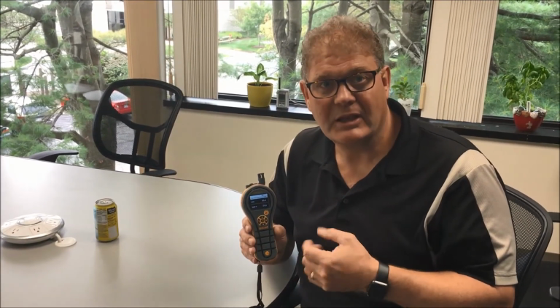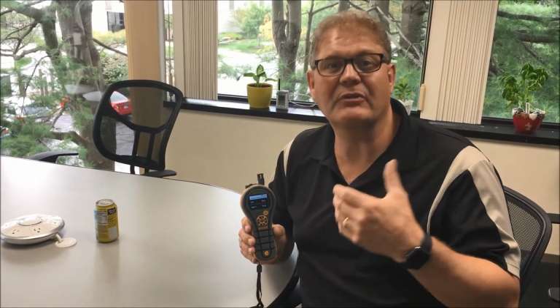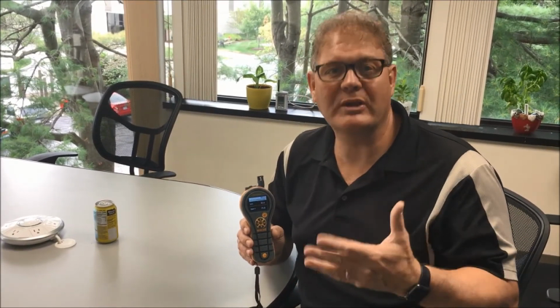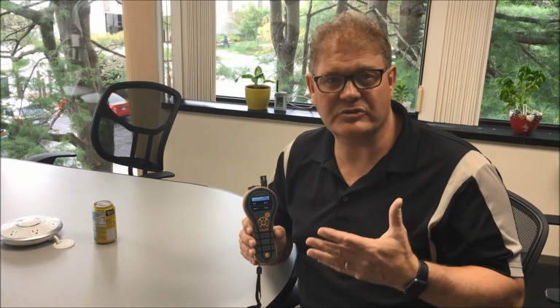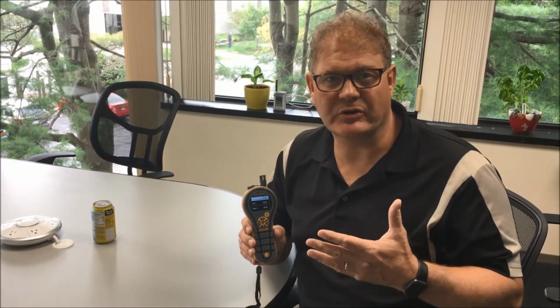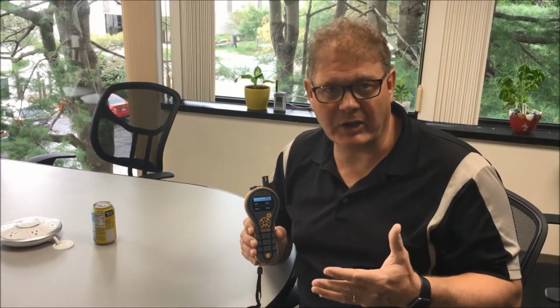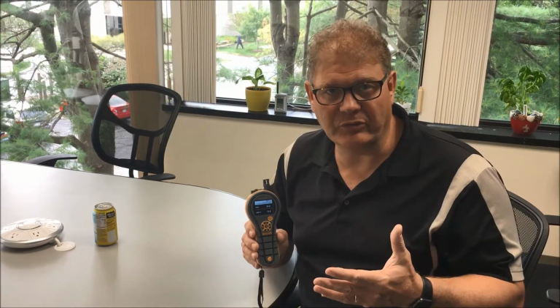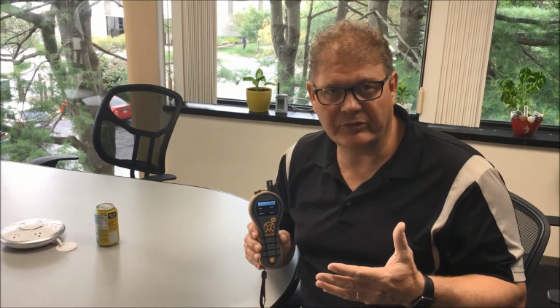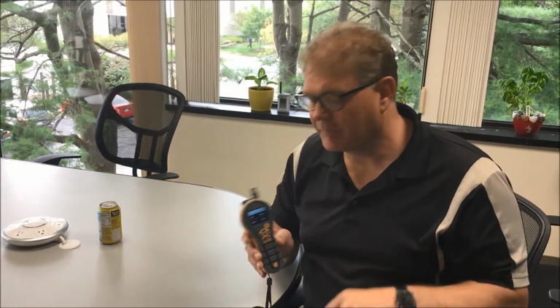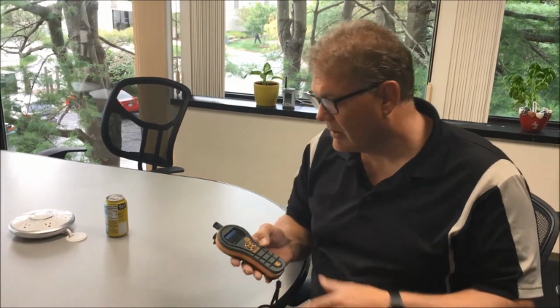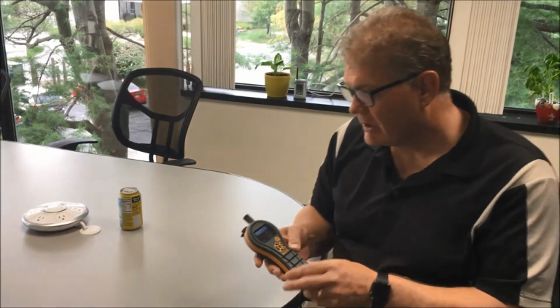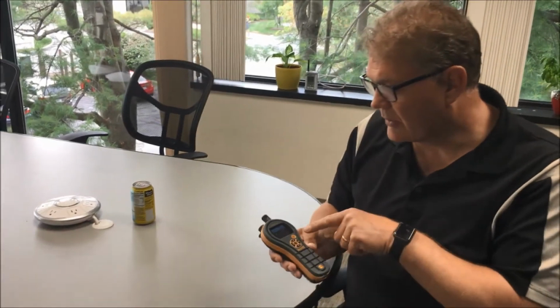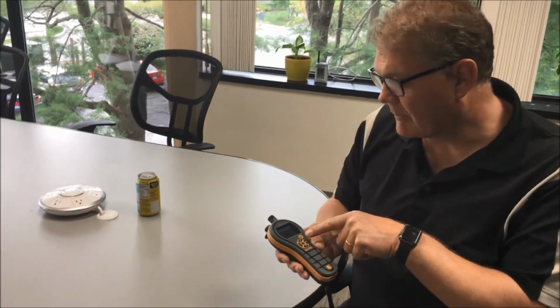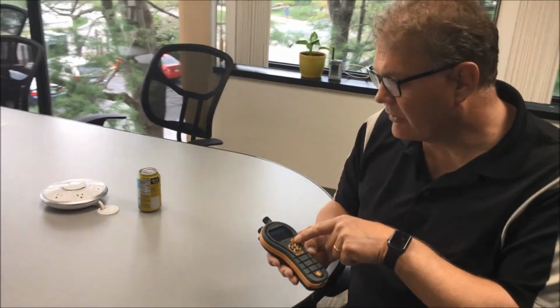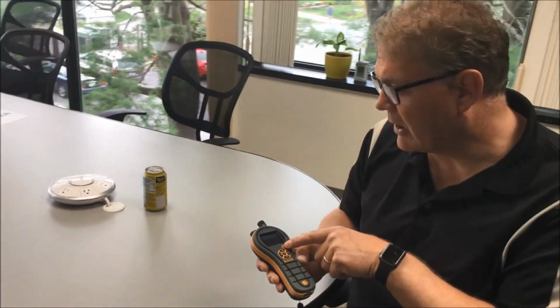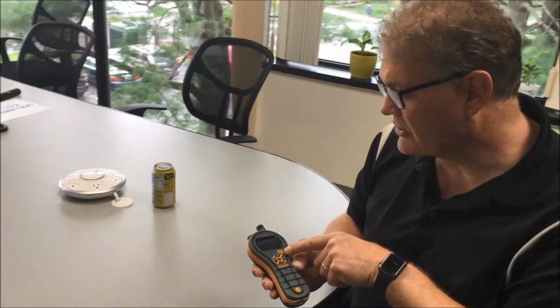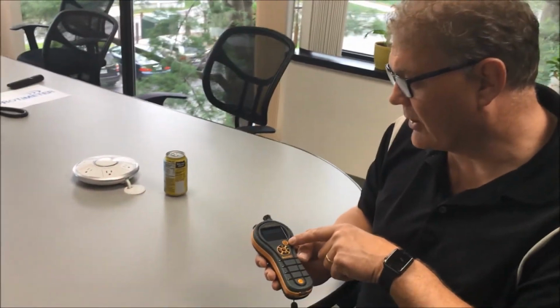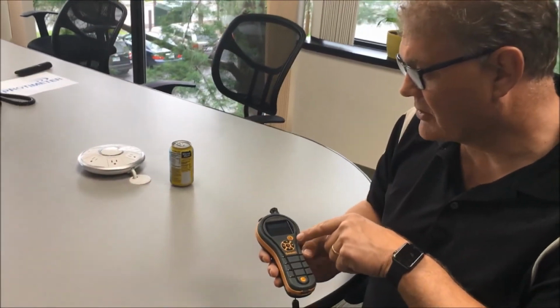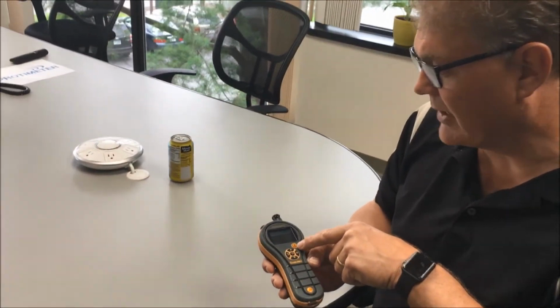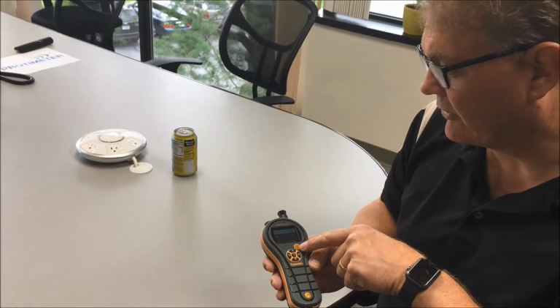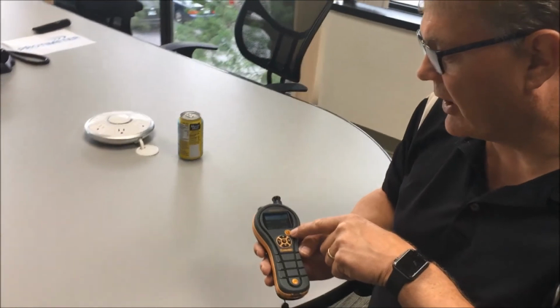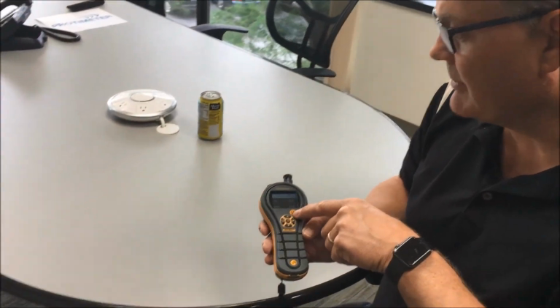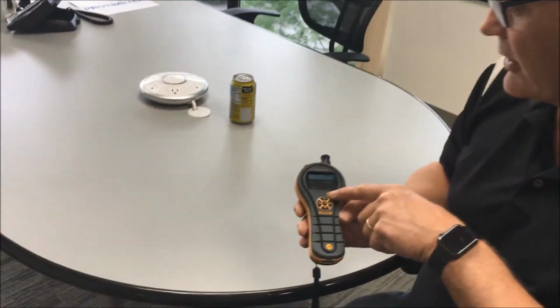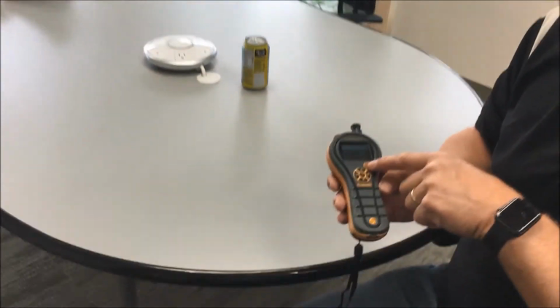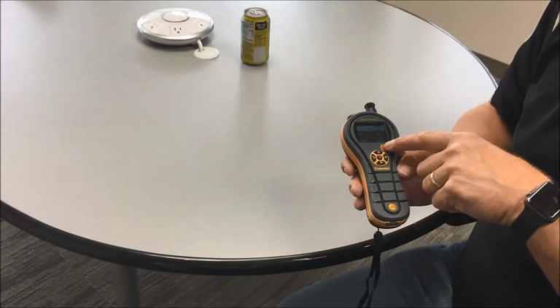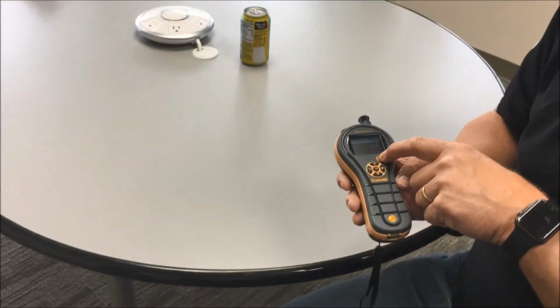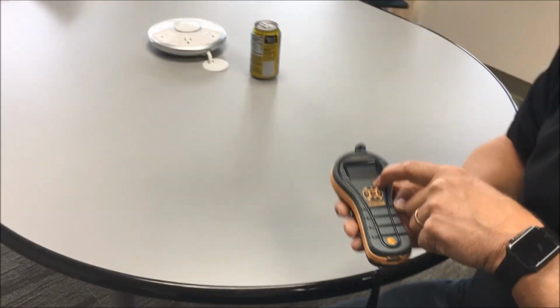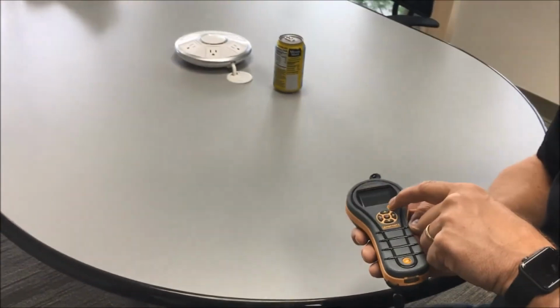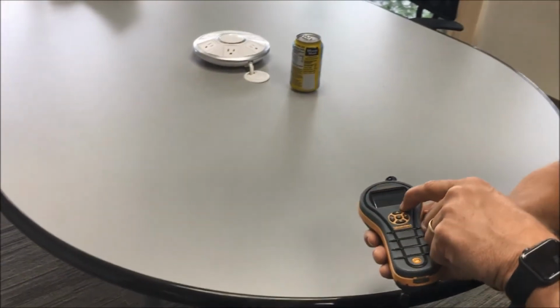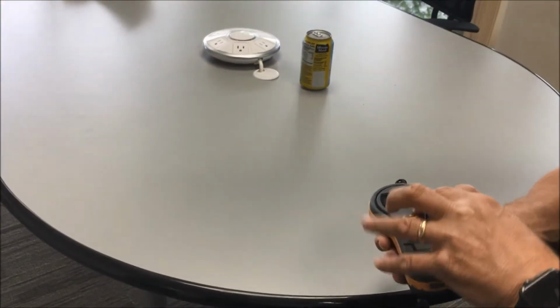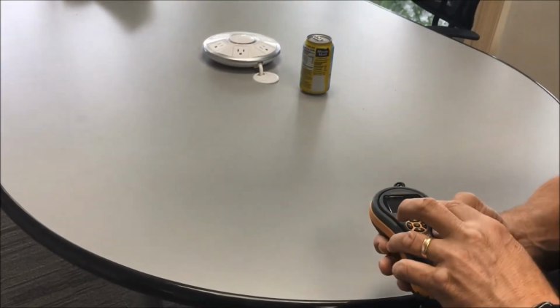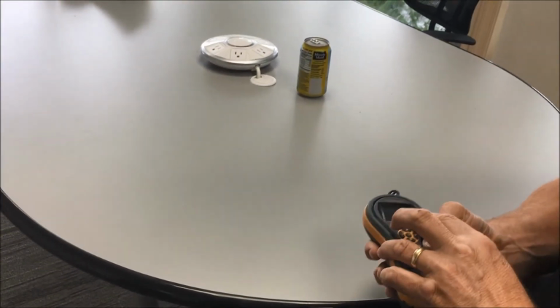Let me give you a quick demonstration on how to use this. With both the HydroMaster II and the MMS-II, we have this IRT button at the top here — you press it once to engage and twice to put the laser on.